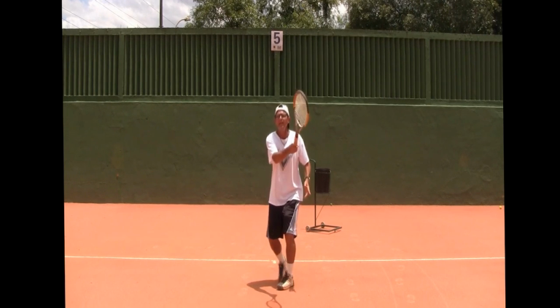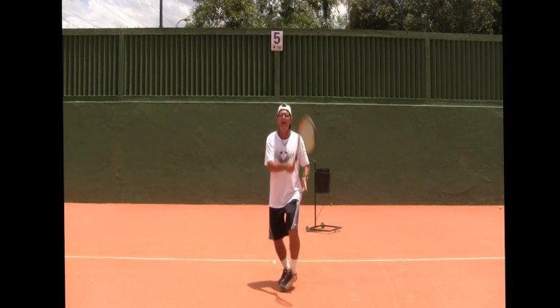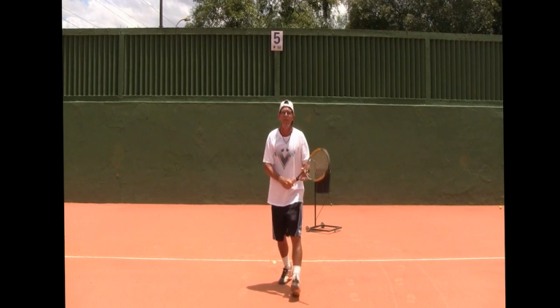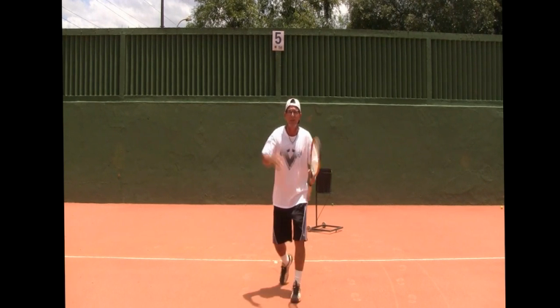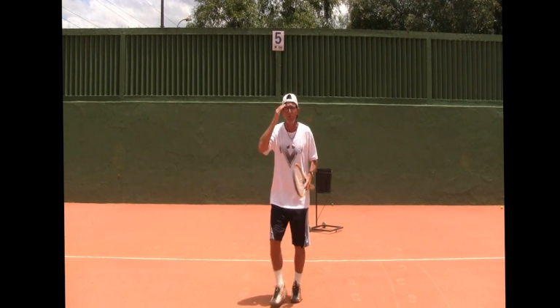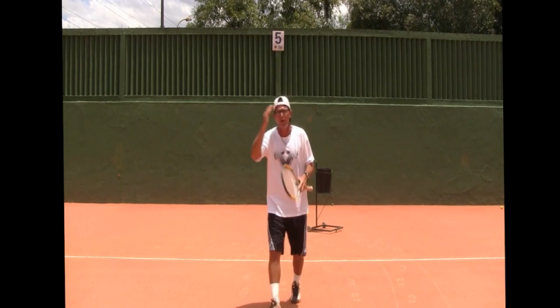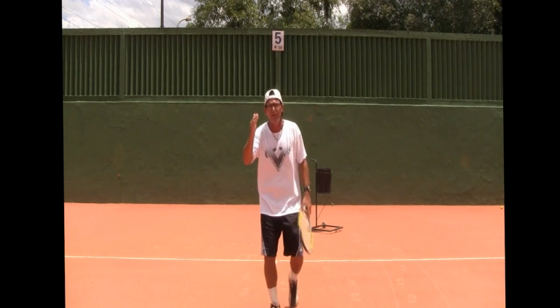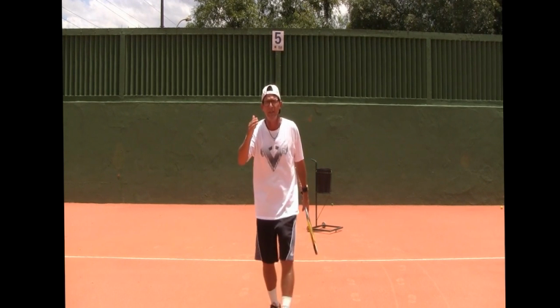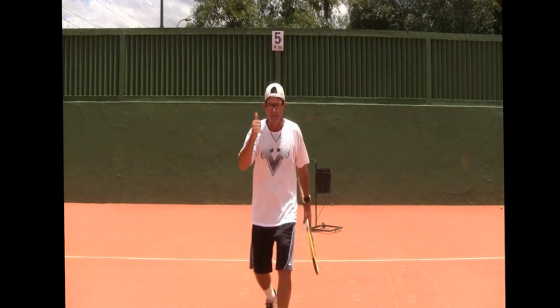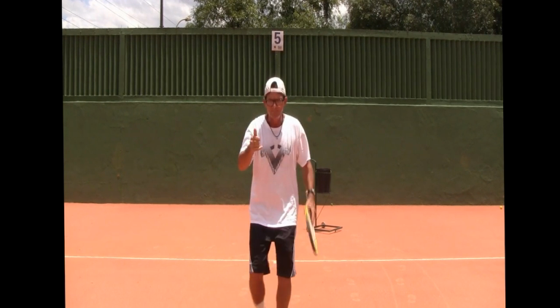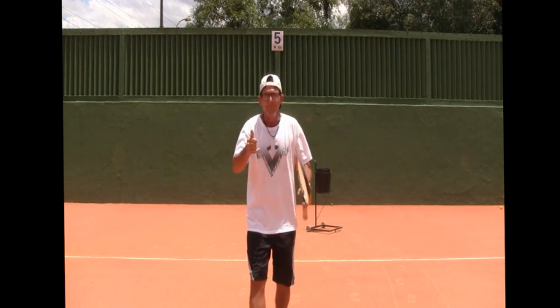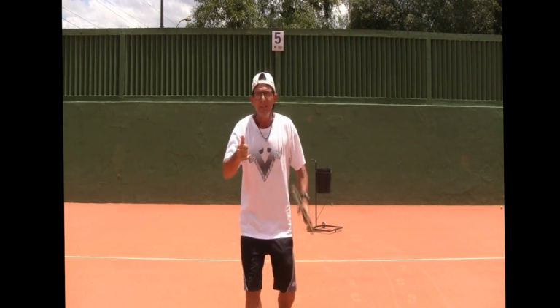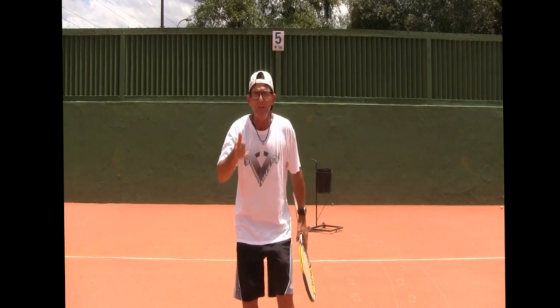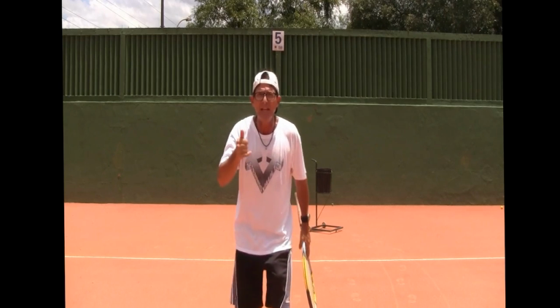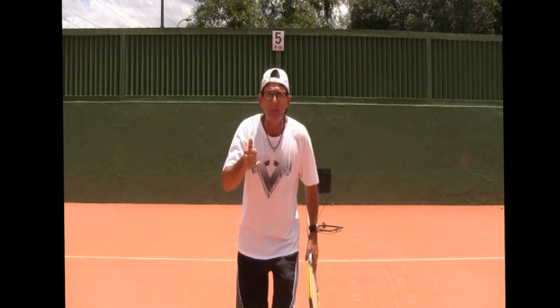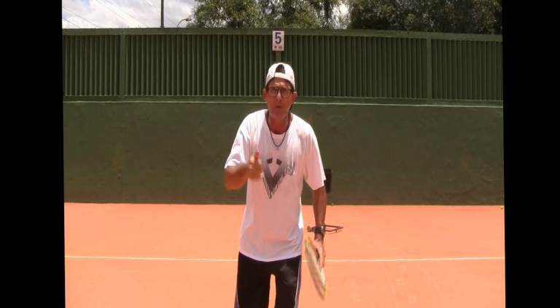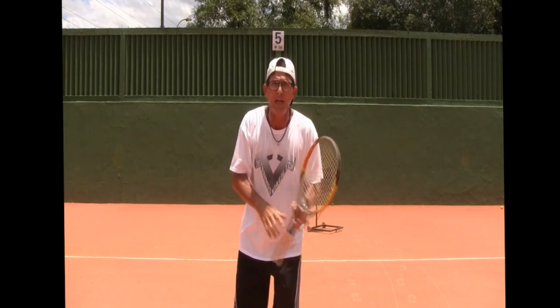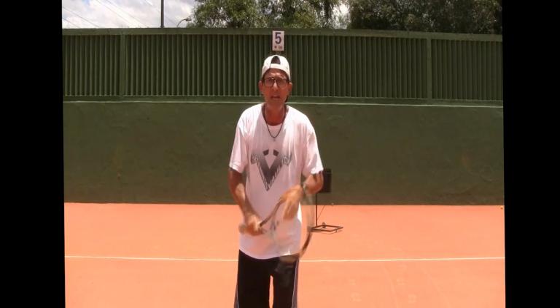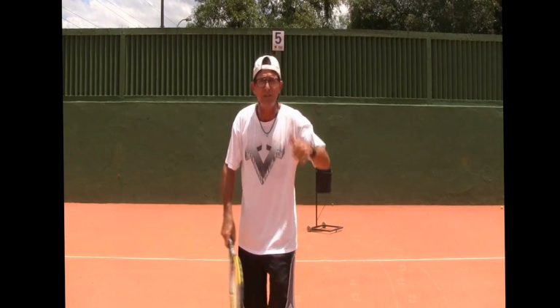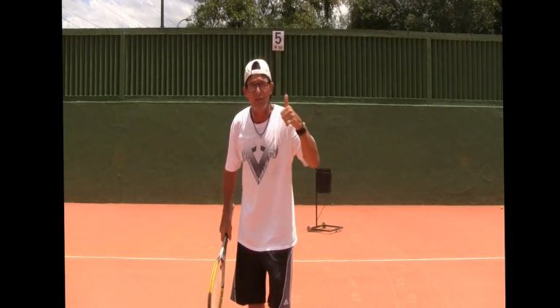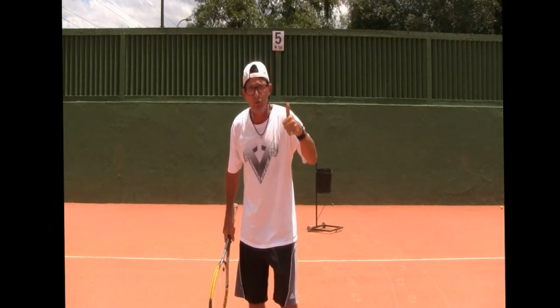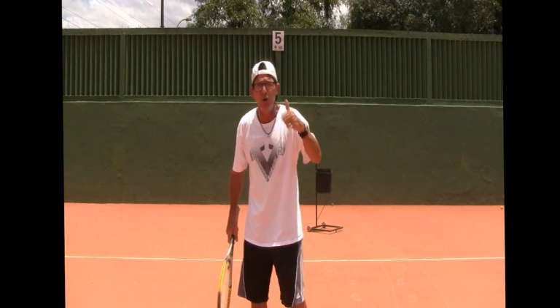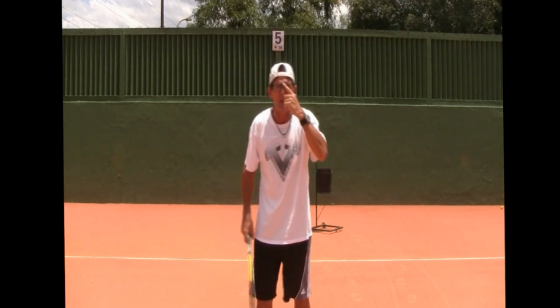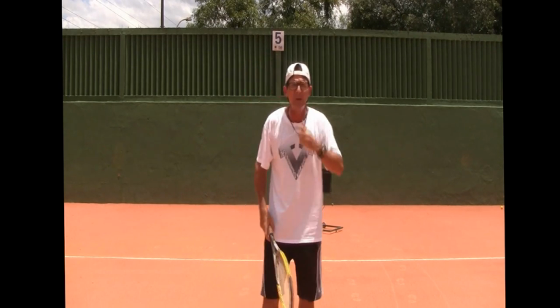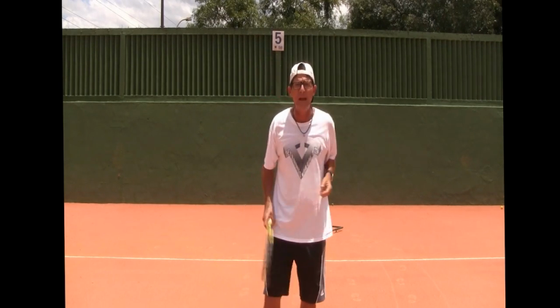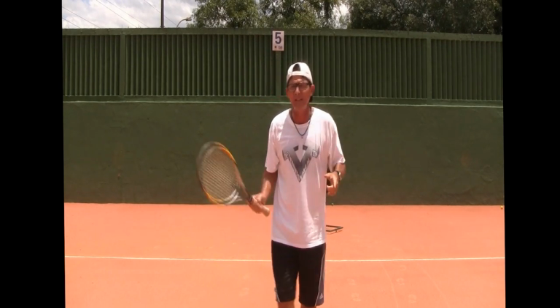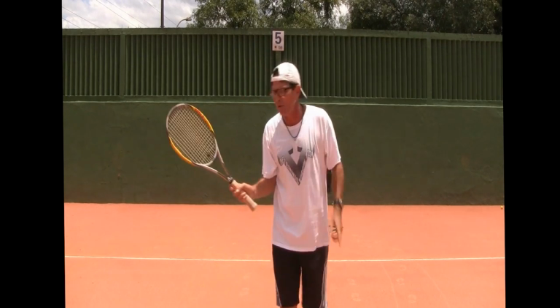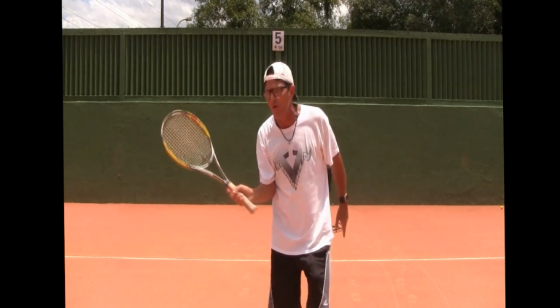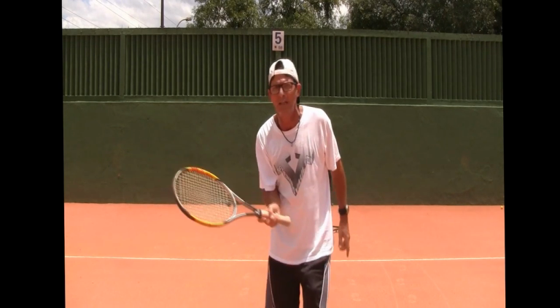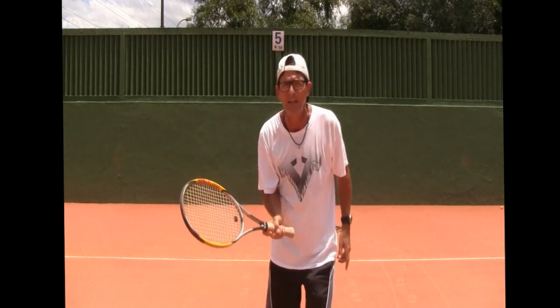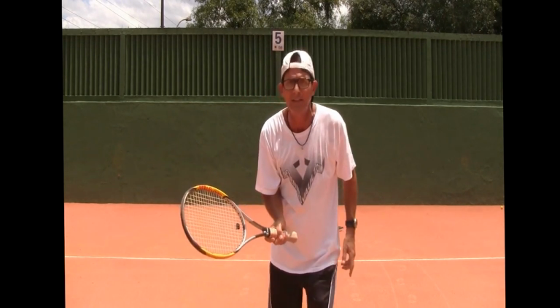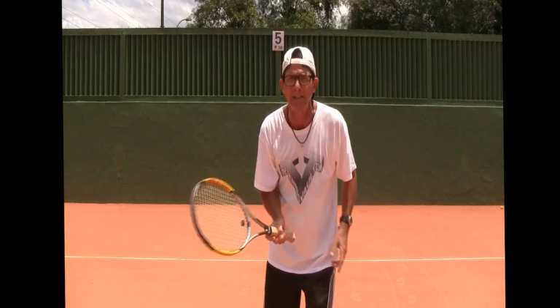Hey, hi everybody! Coach Amaro here with a dandy tip for you guys. Yes, do go out there and practice your forehand slice.